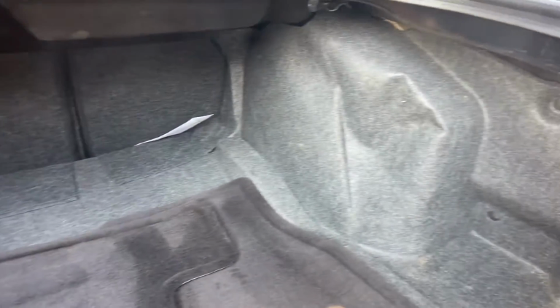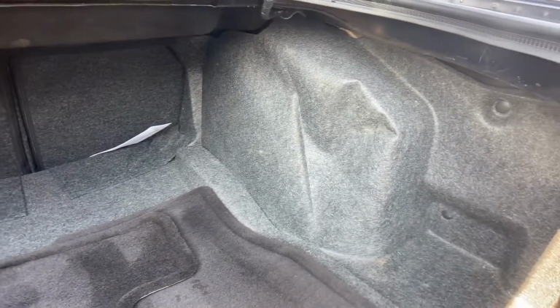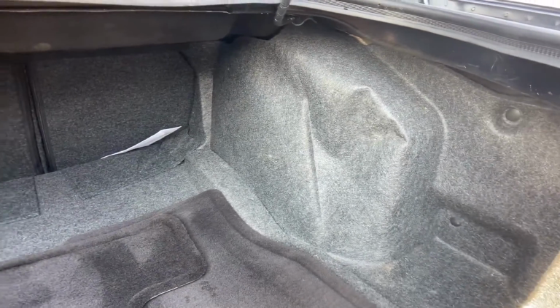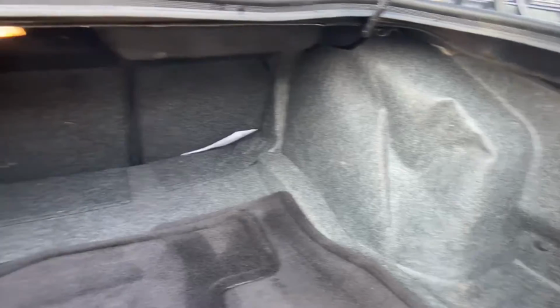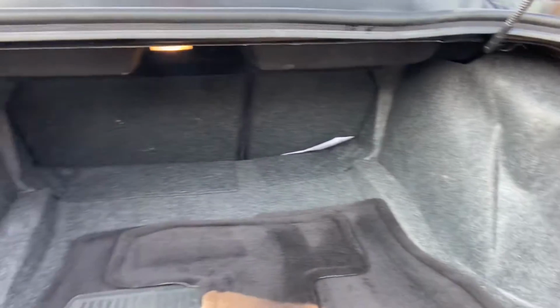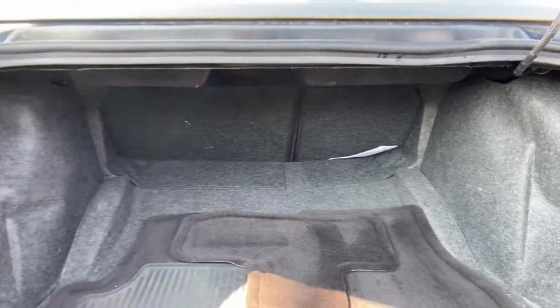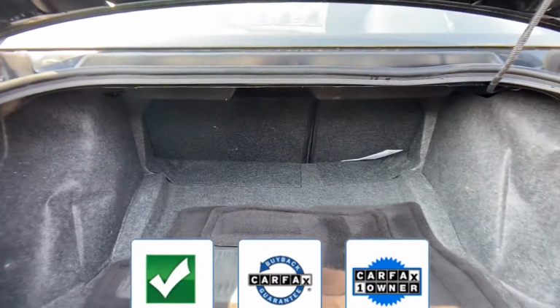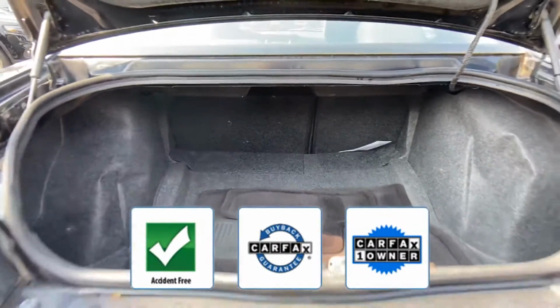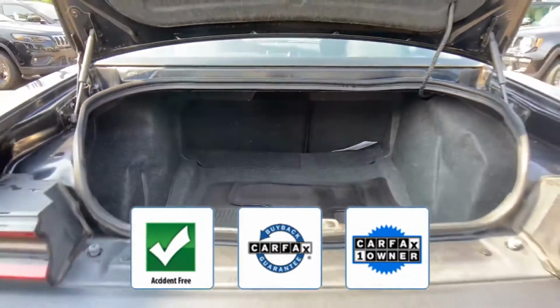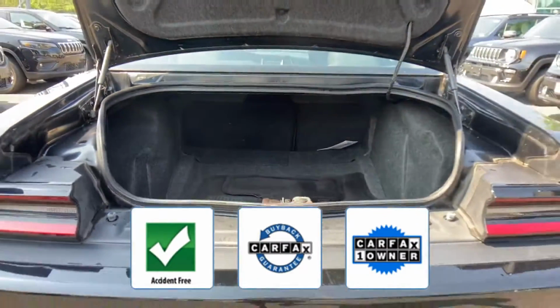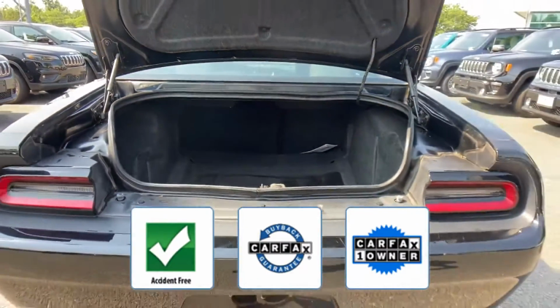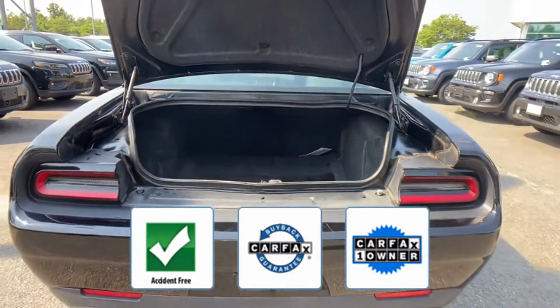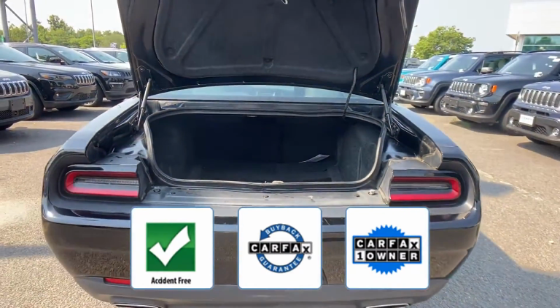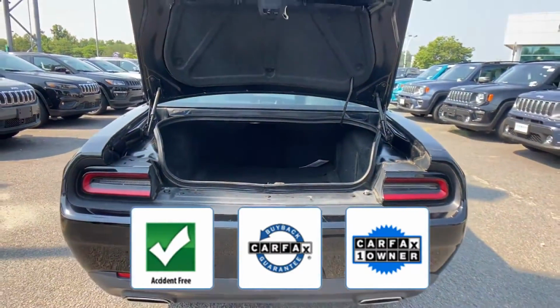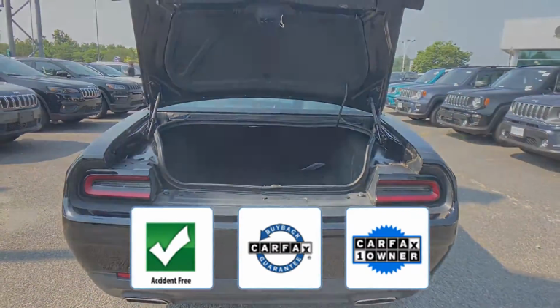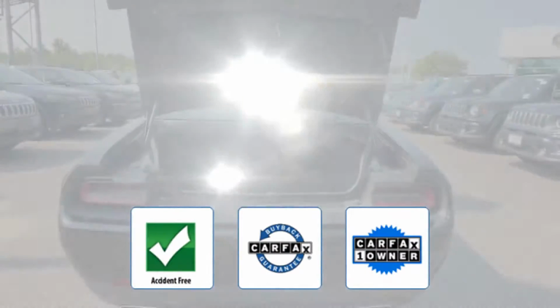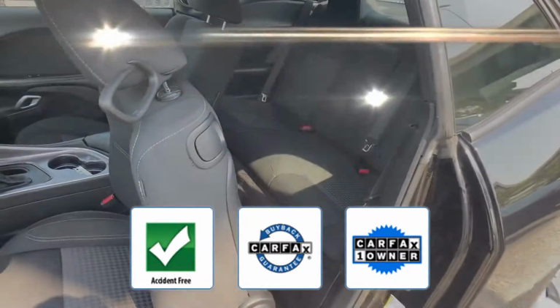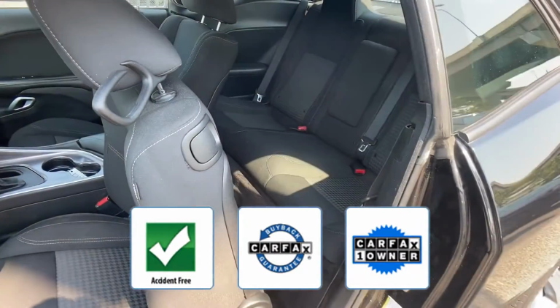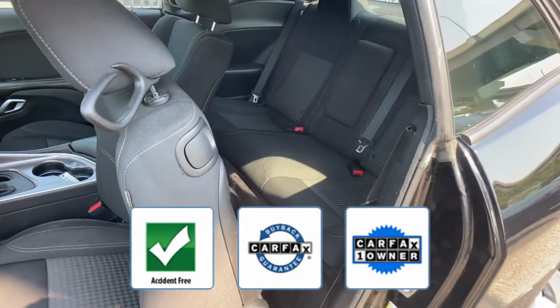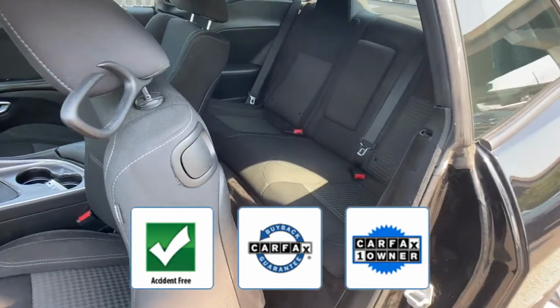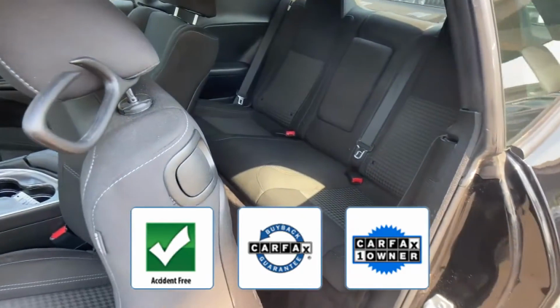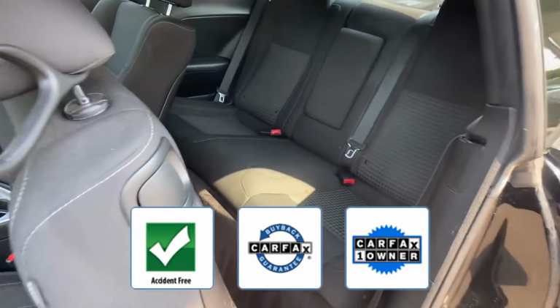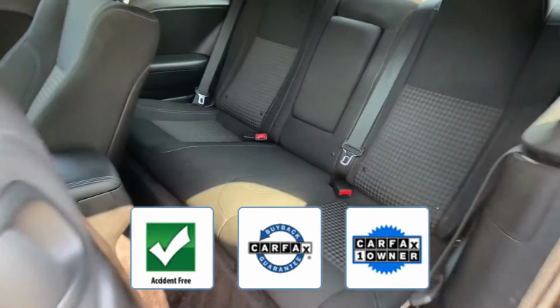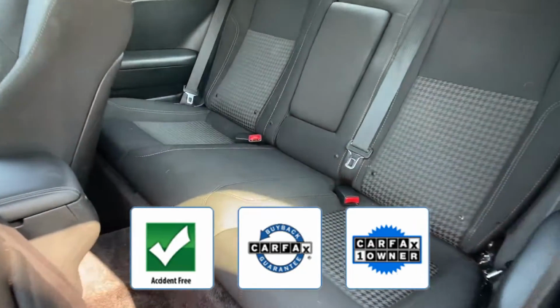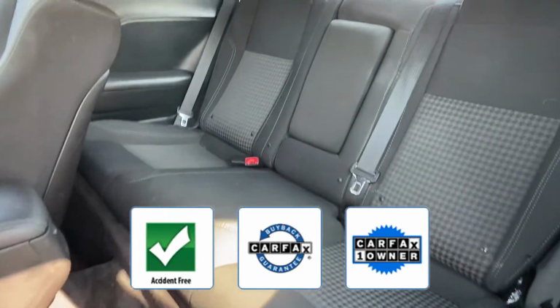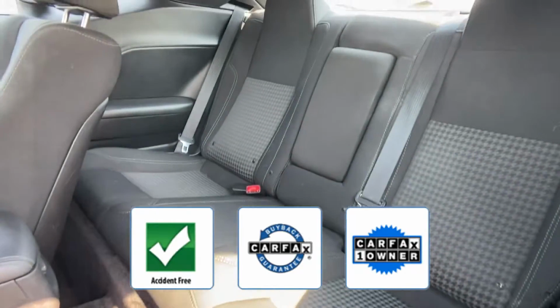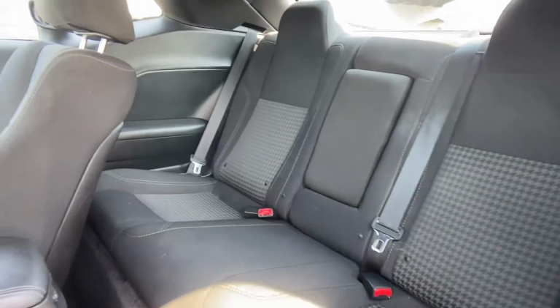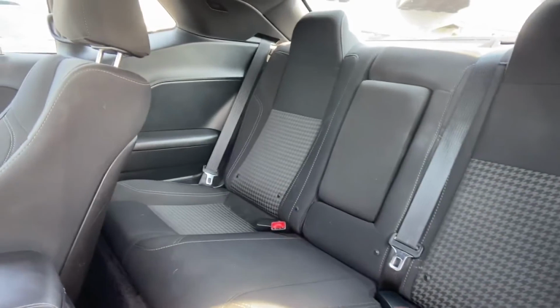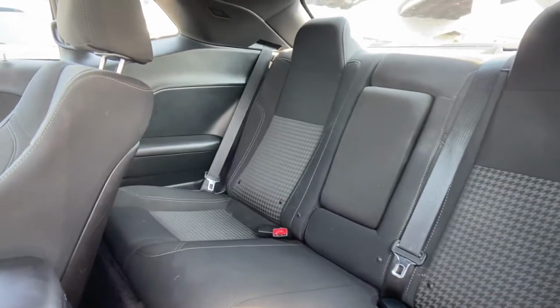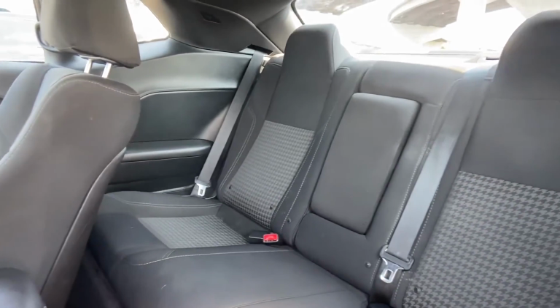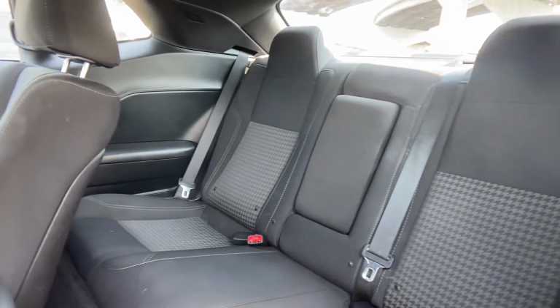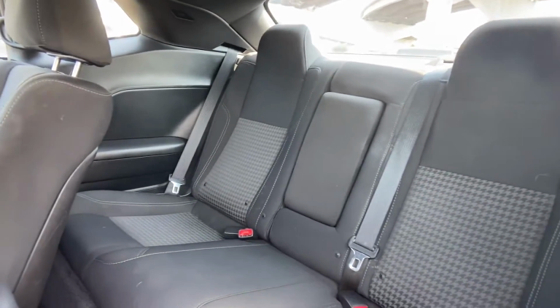Stability control. This vehicle is accident-free, qualifies for the Carfax buyback guarantee, and is a Carfax one-owner vehicle. Not finding what you're looking for? Give us your feedback.